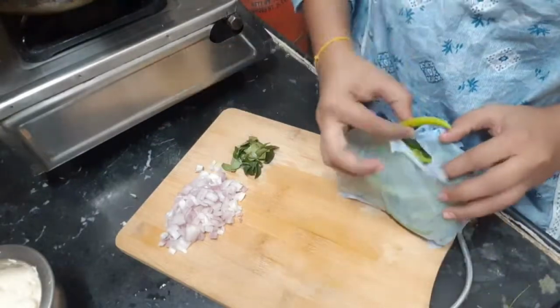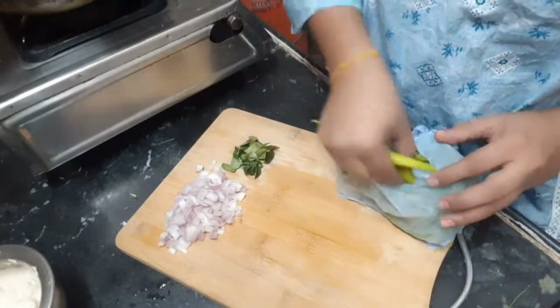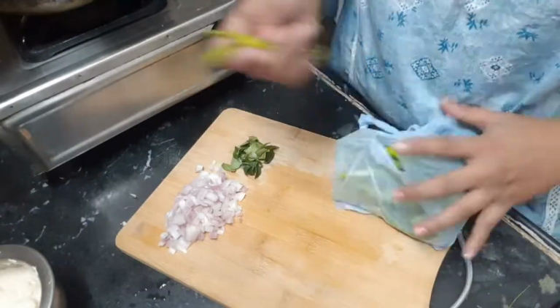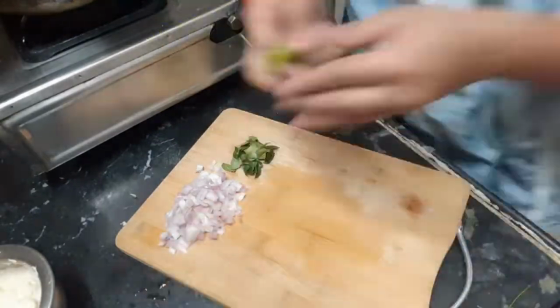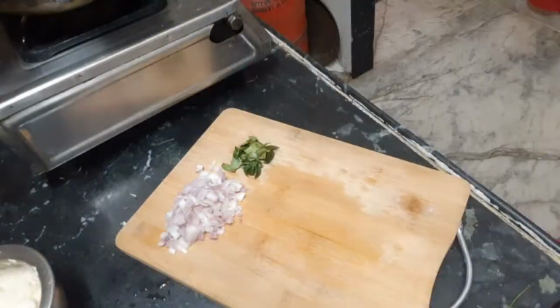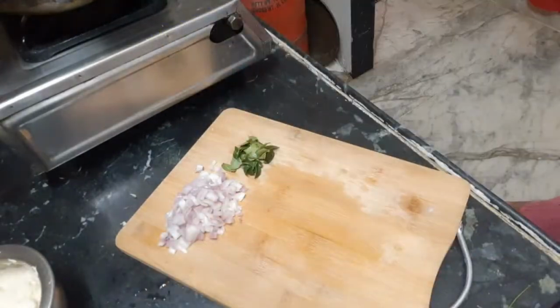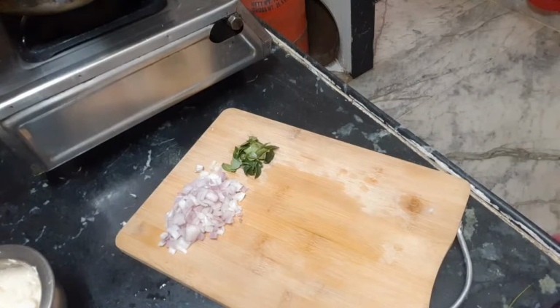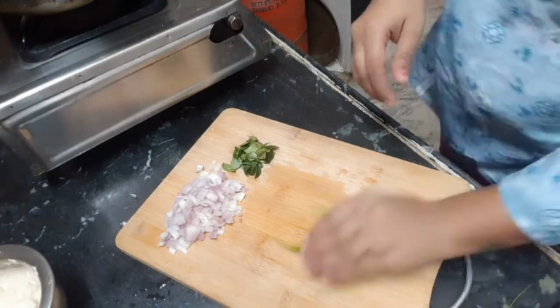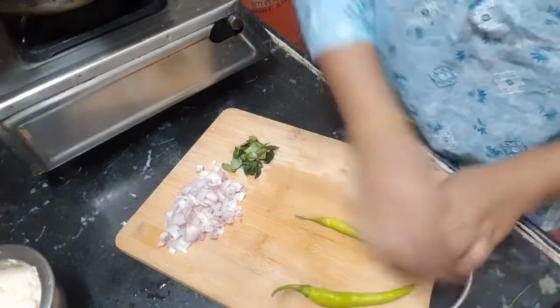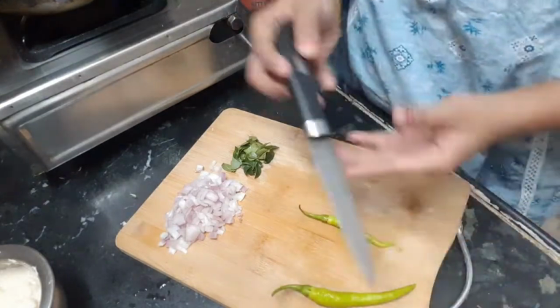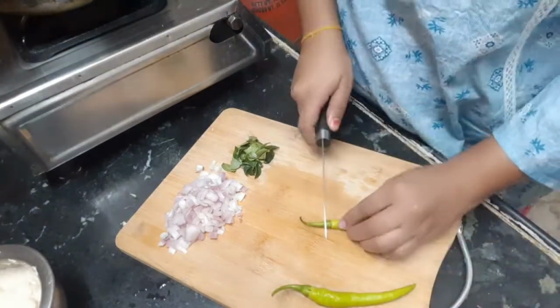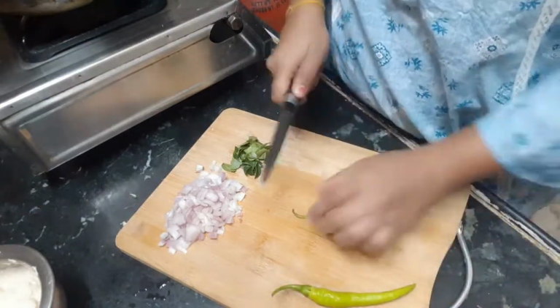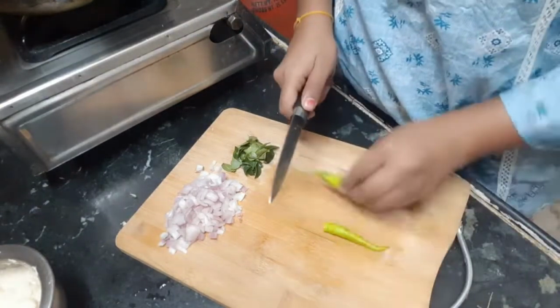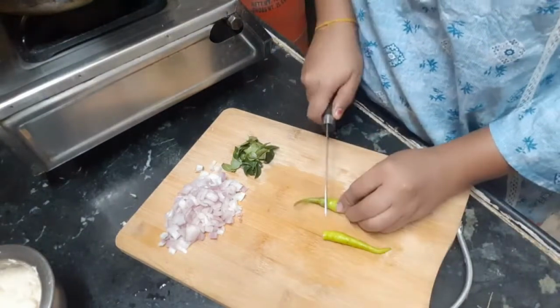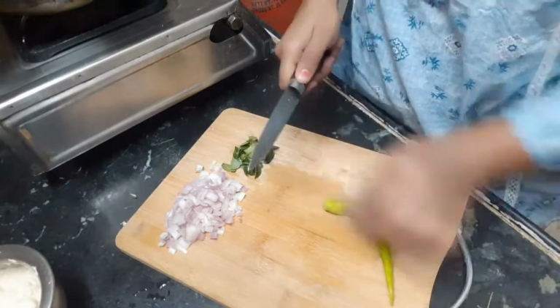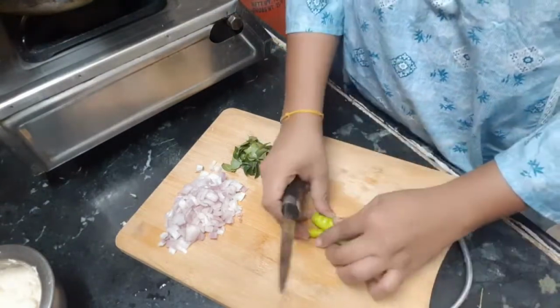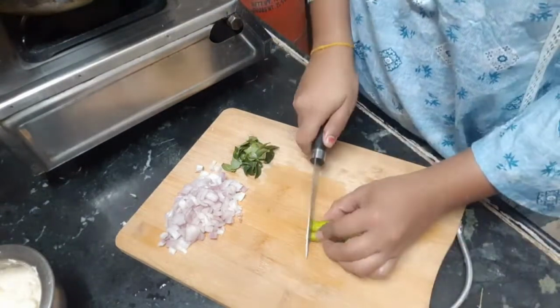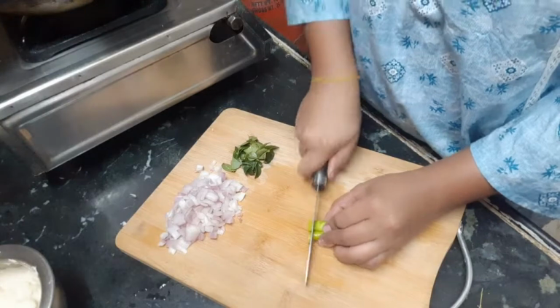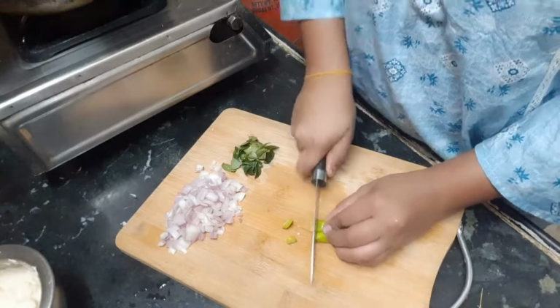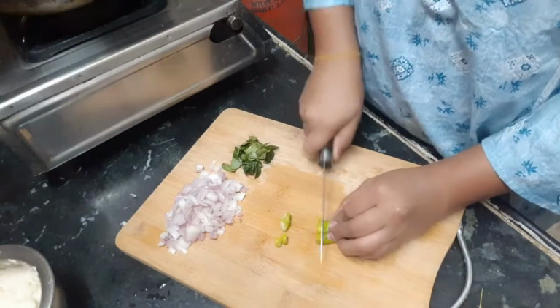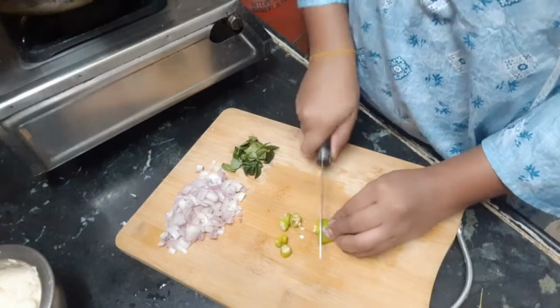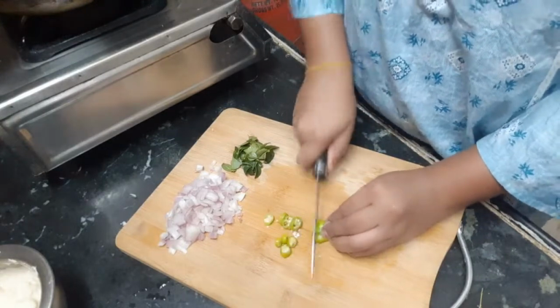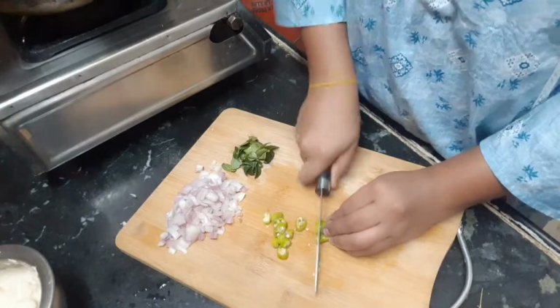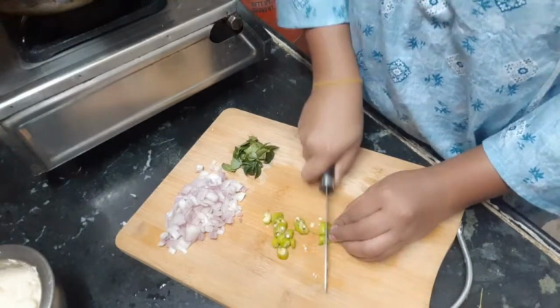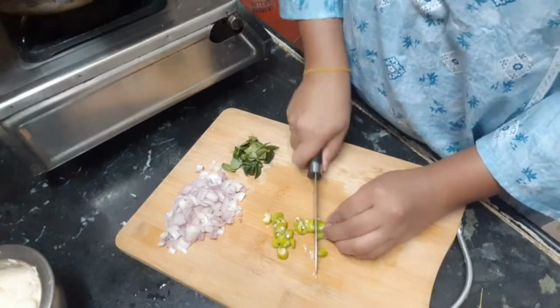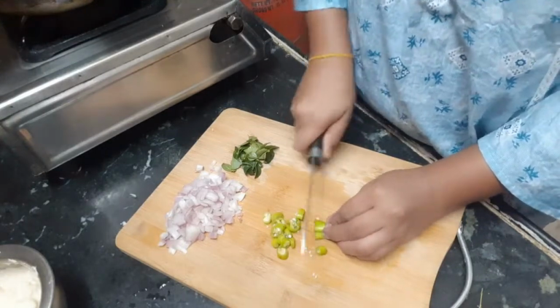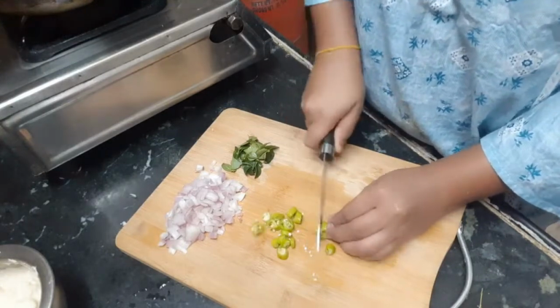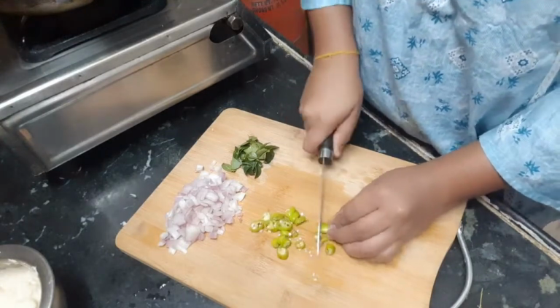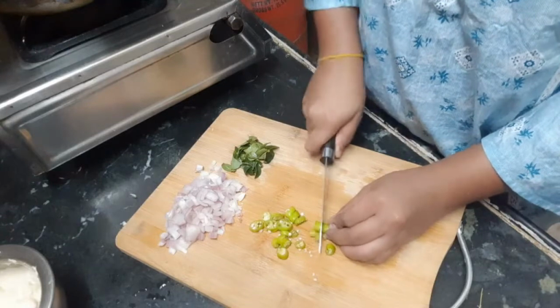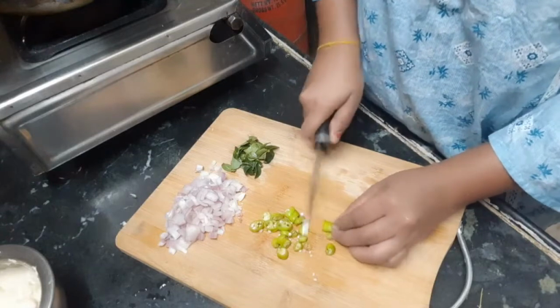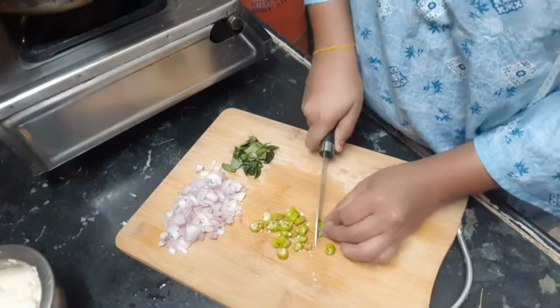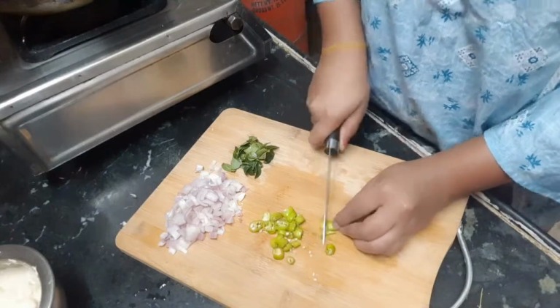I will show you the prasadam. I will show you two onions, curry, mirchi and some pudina. We will grind for a minute. So I will take a break.